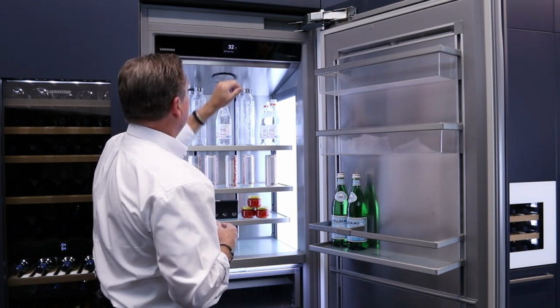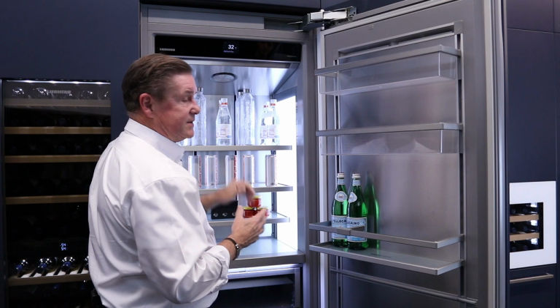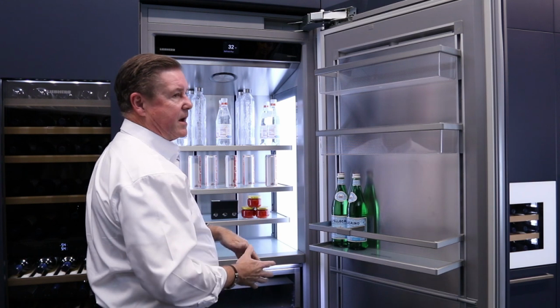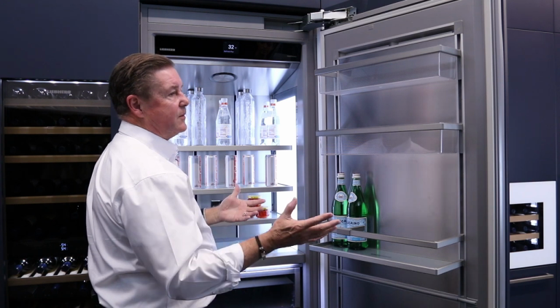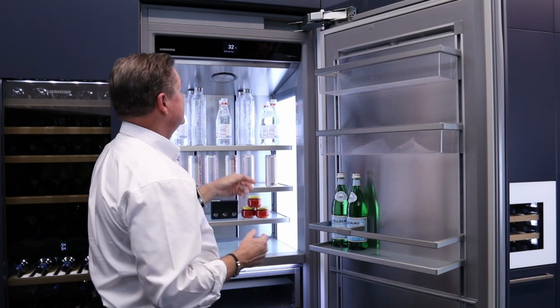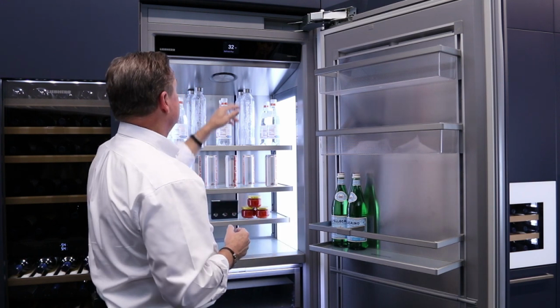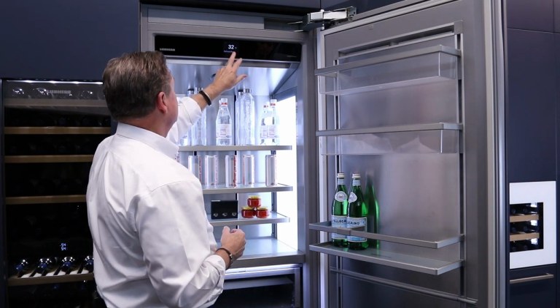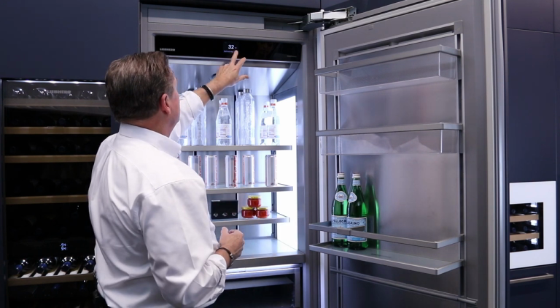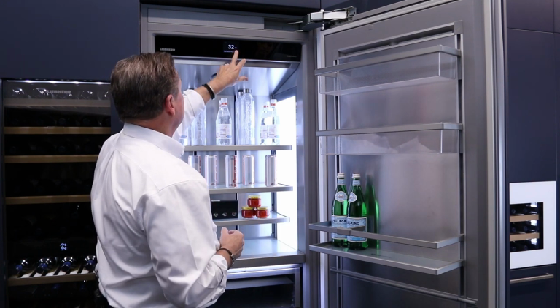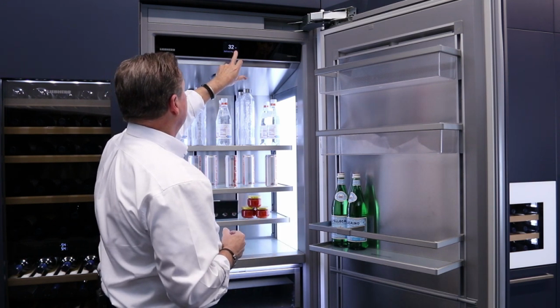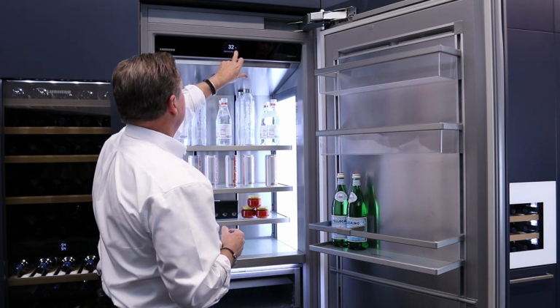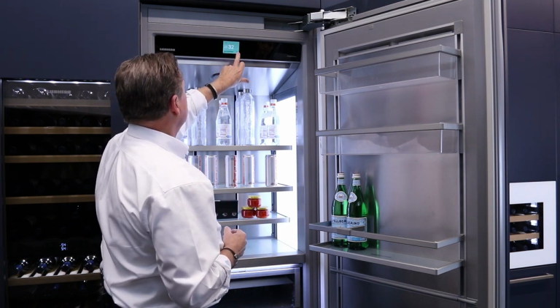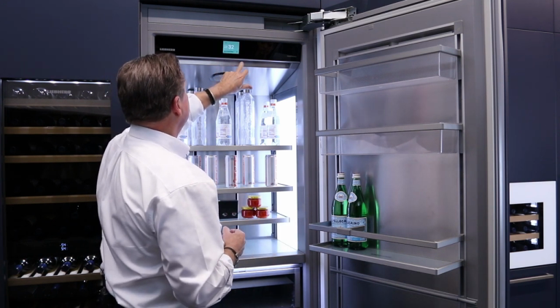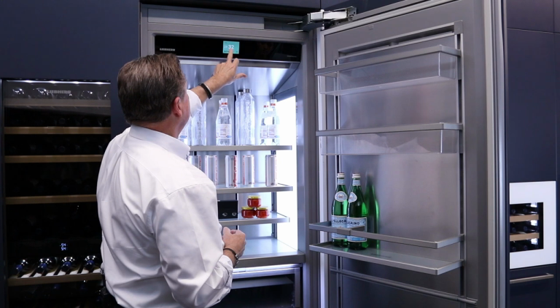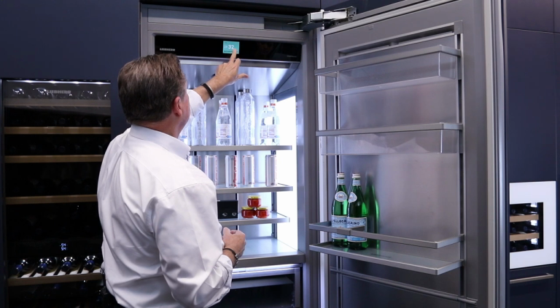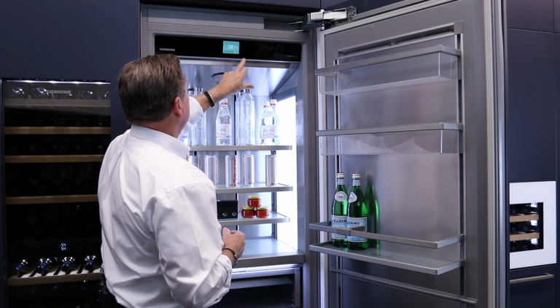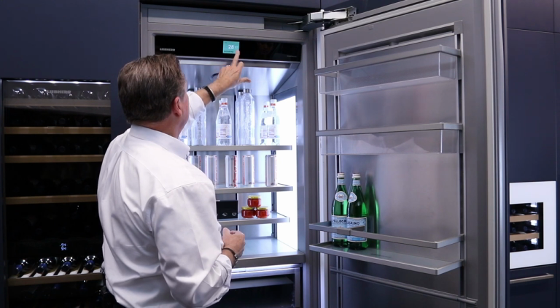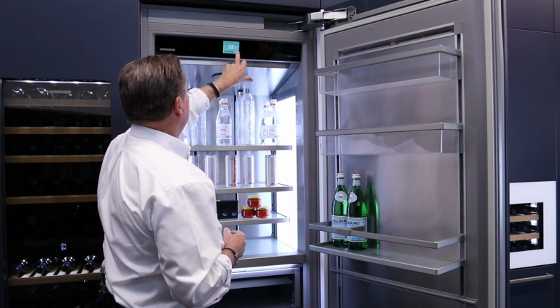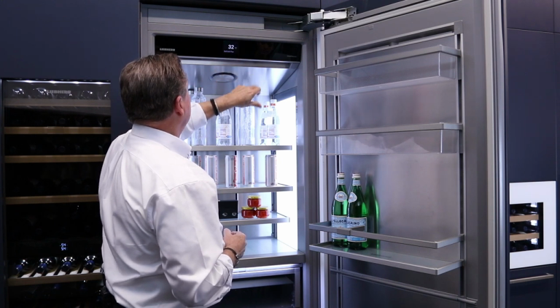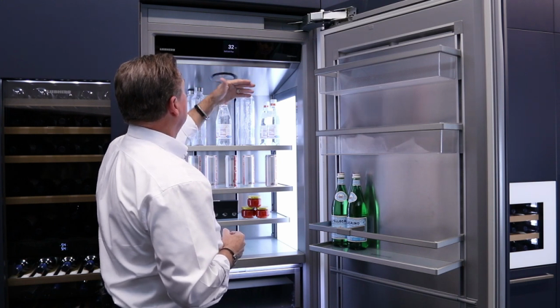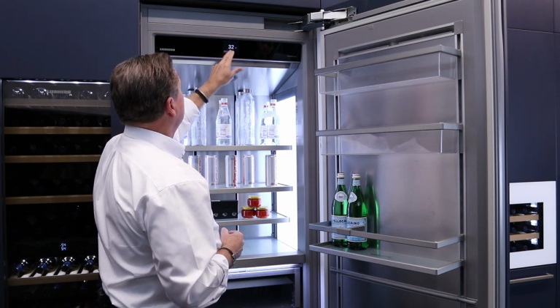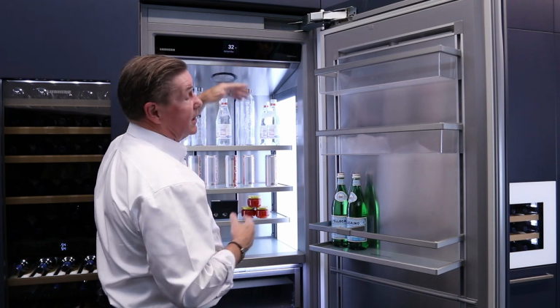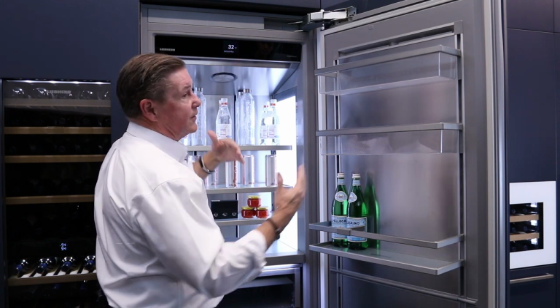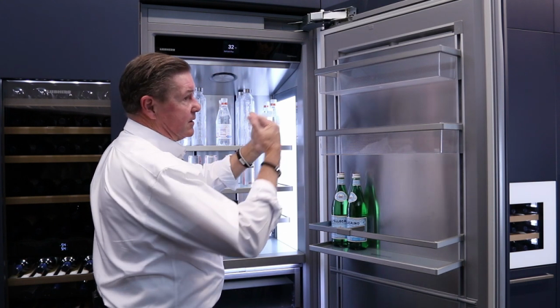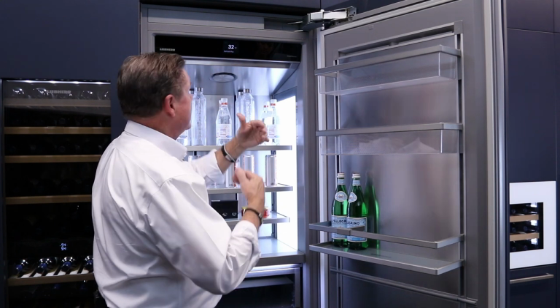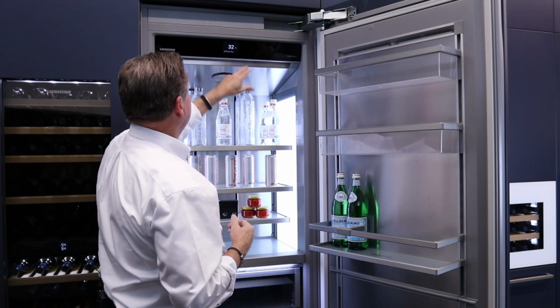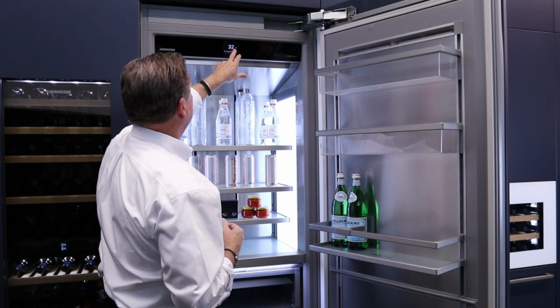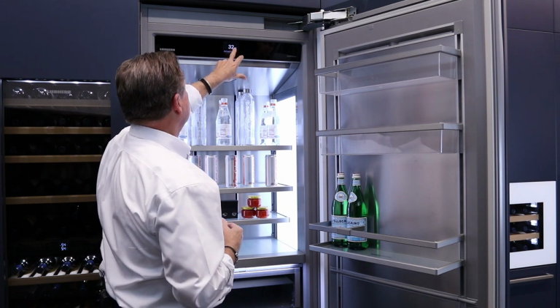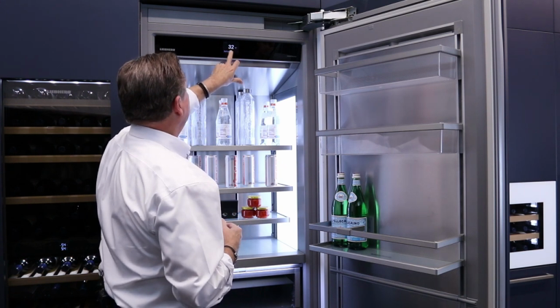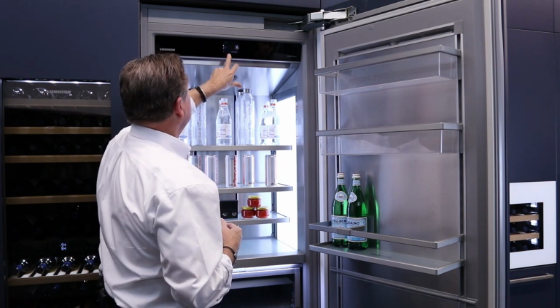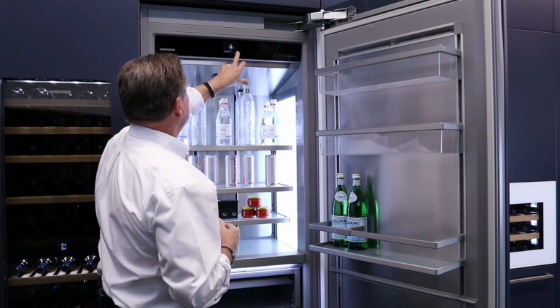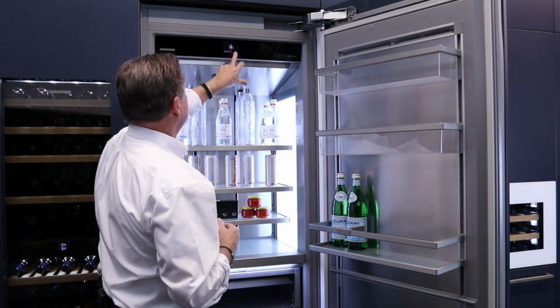BioFresh Plus is the bottom chamber, which sits at 32 degrees. To turn it into a BioFresh chamber, right now it's at 32 — we're going to set it to 28. And there we go. It's at 32 and it'll dial down to 28 after it reaches the temperature setting.